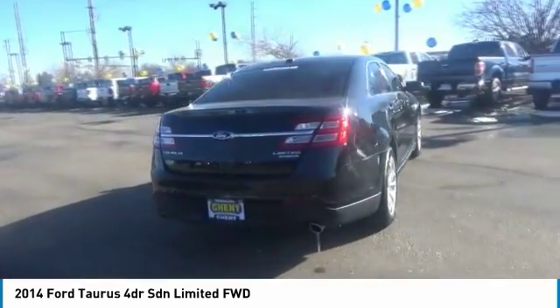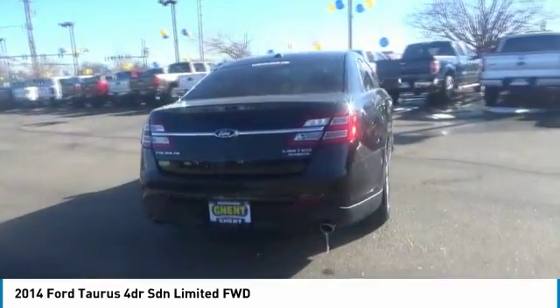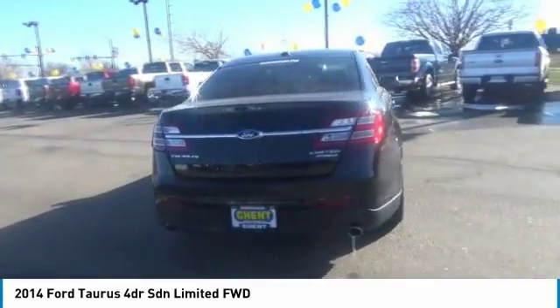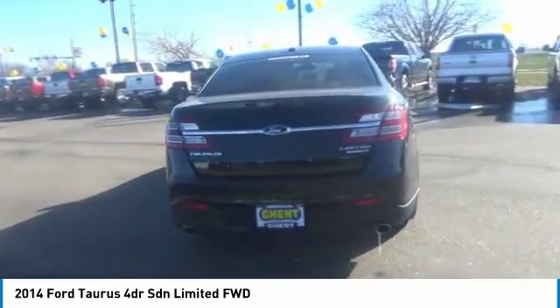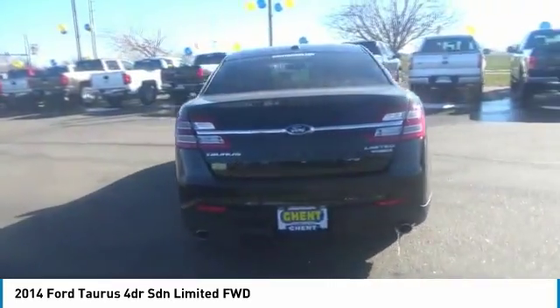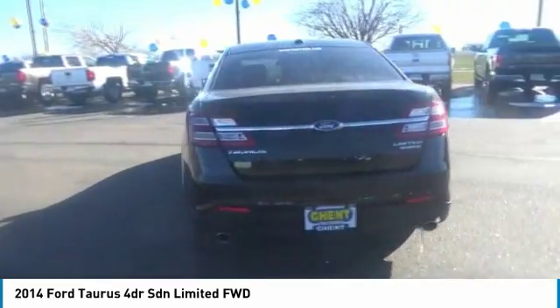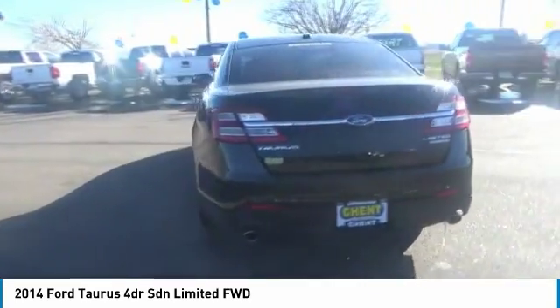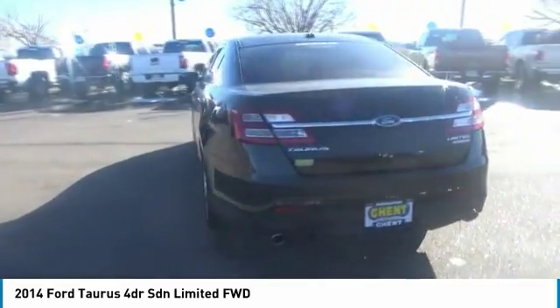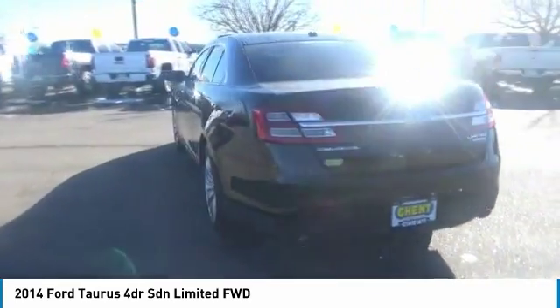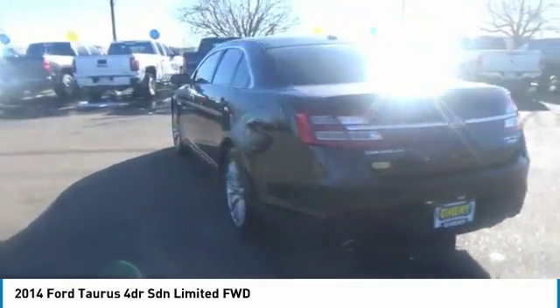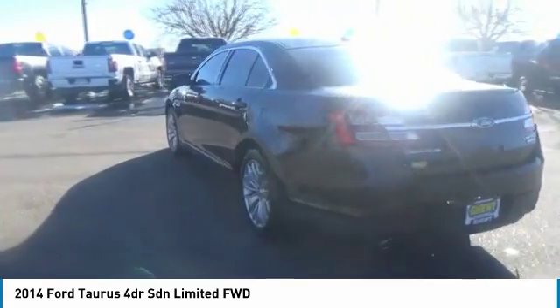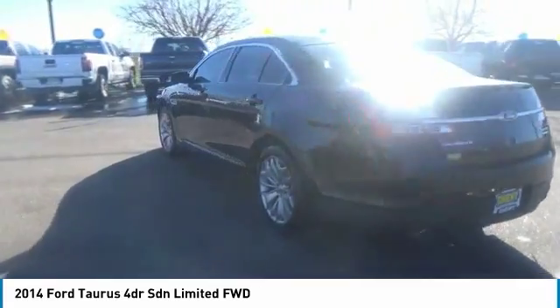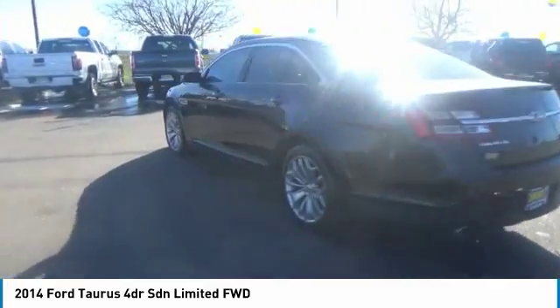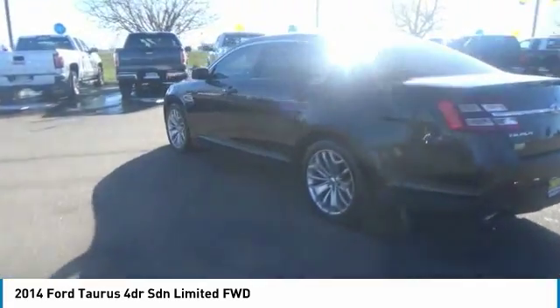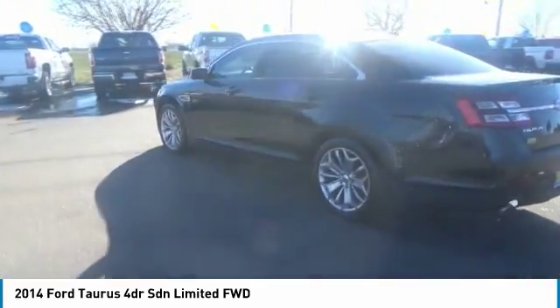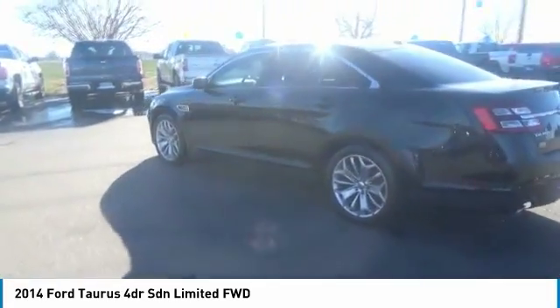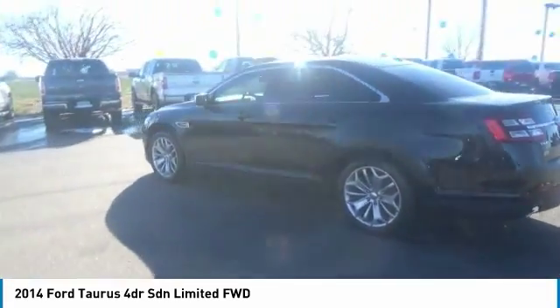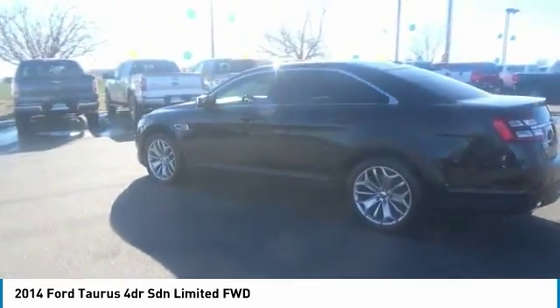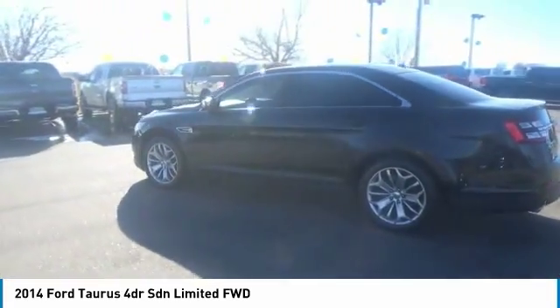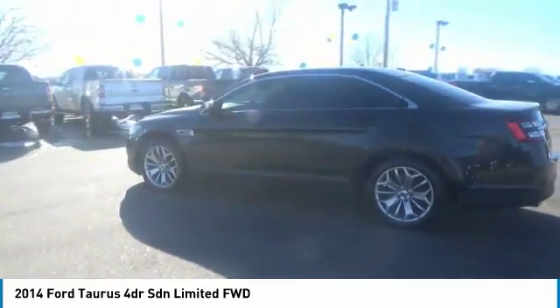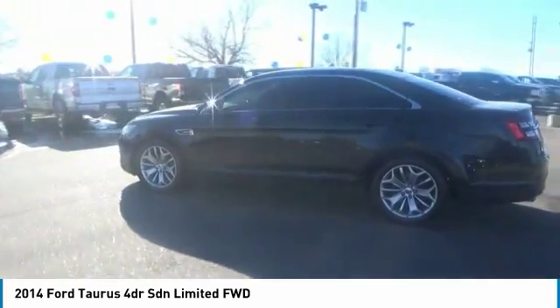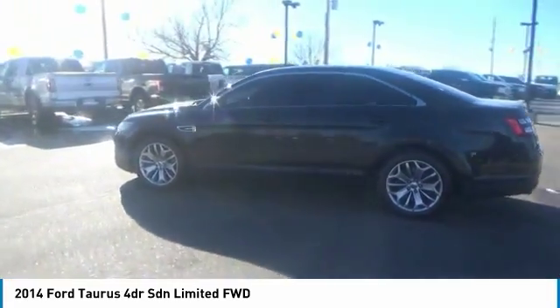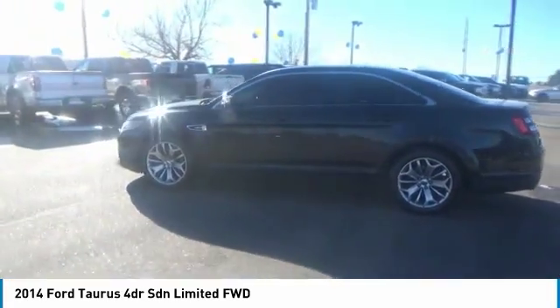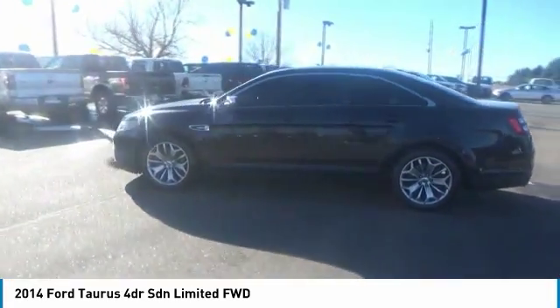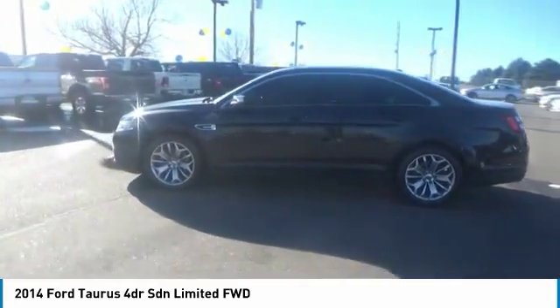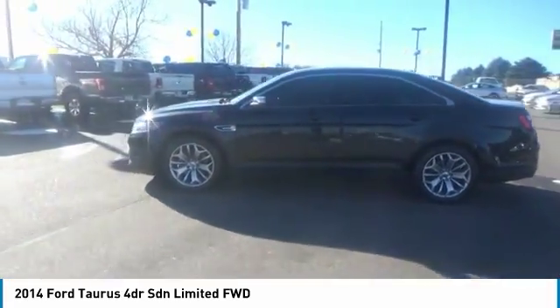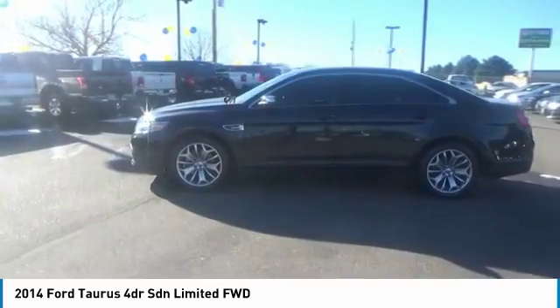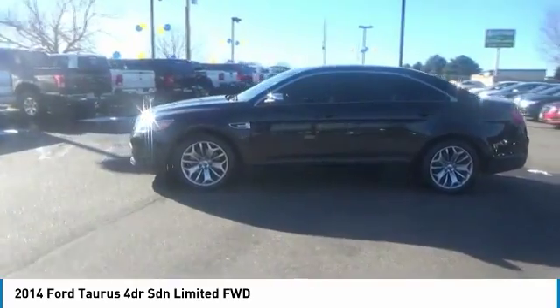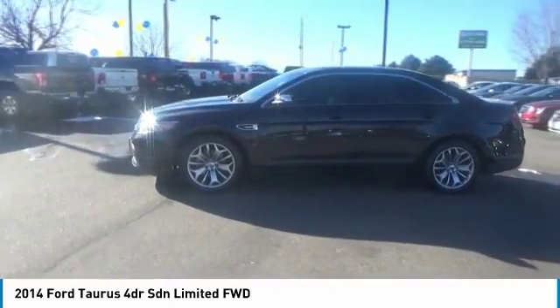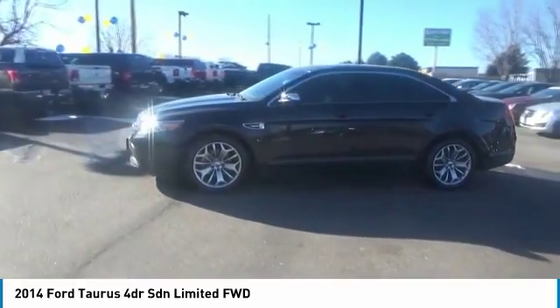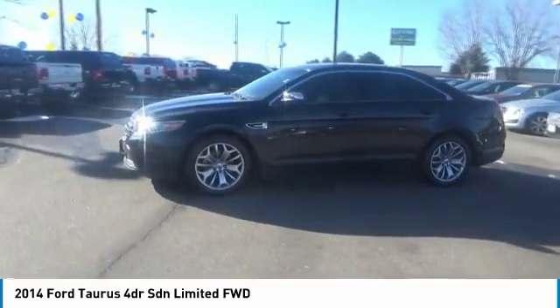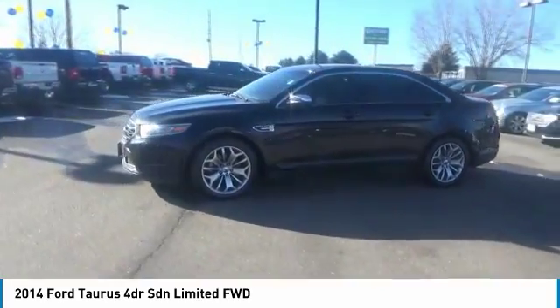This vehicle has less than 65,000 miles. Here are some of this vehicle's great options: remote engine start, power passenger seat, backup camera, keyless entry.